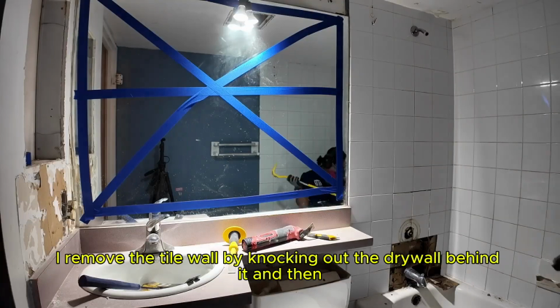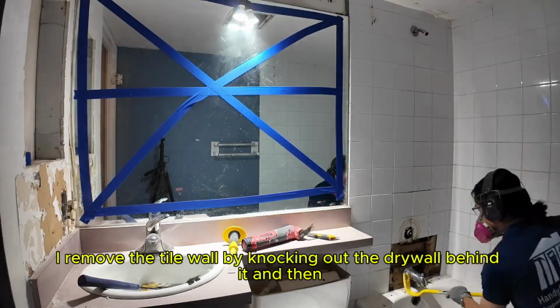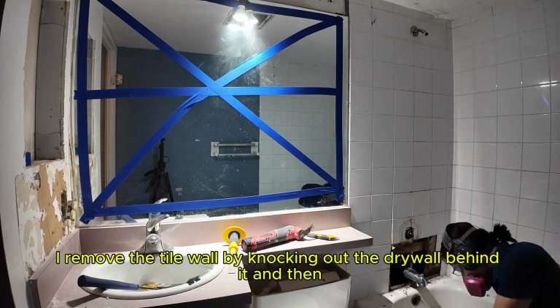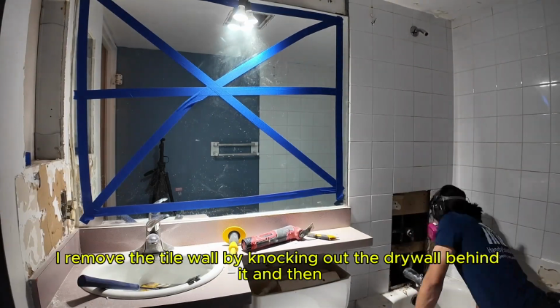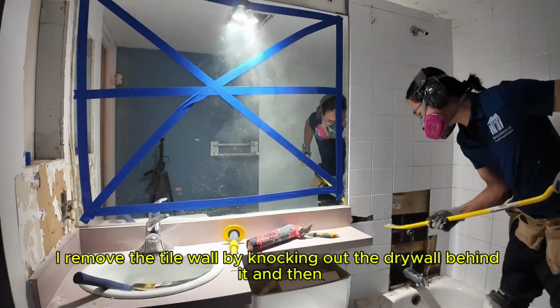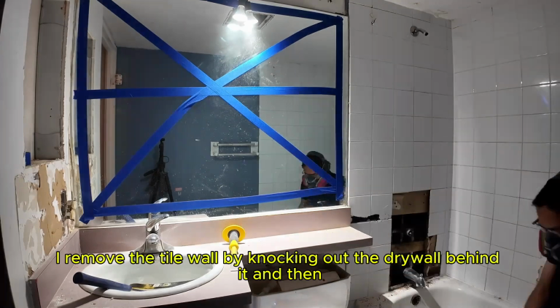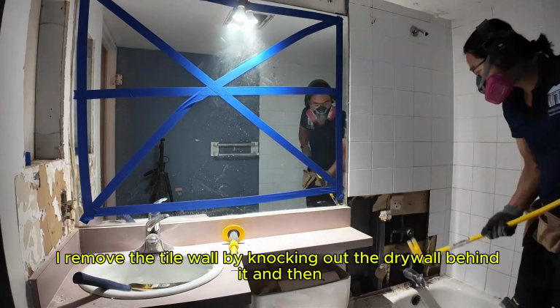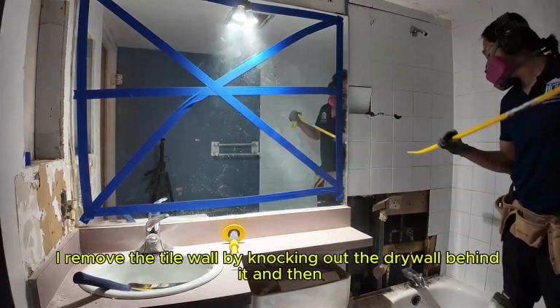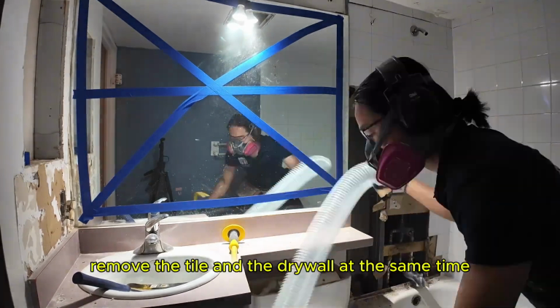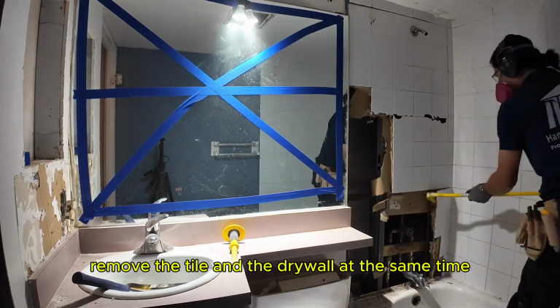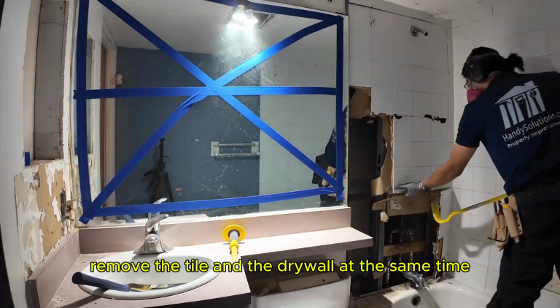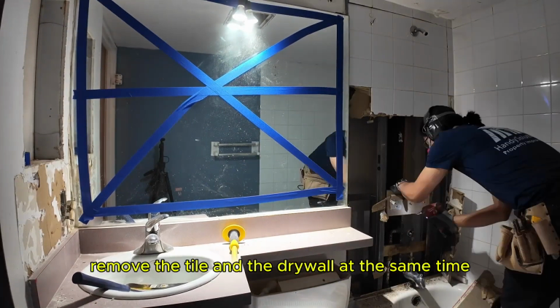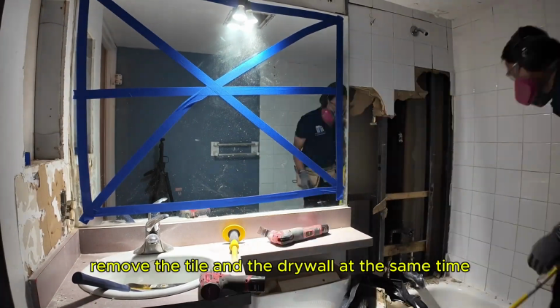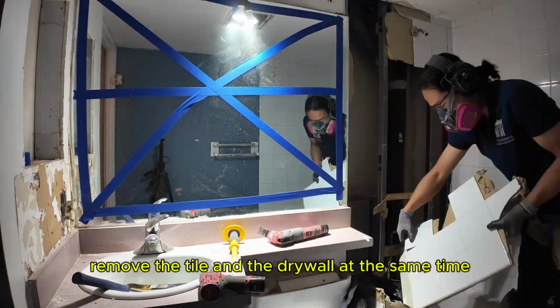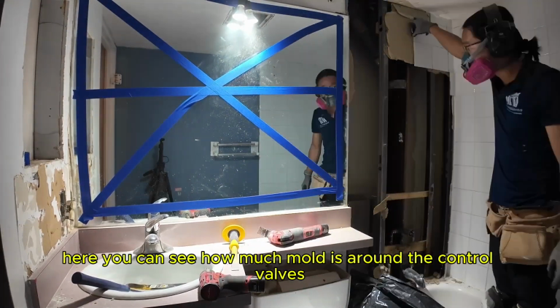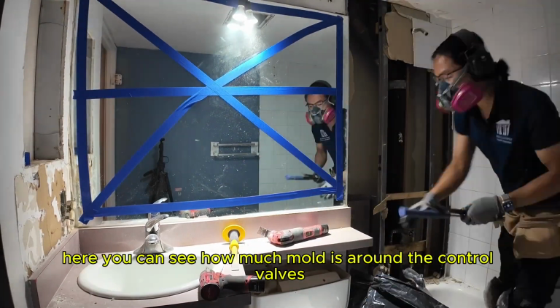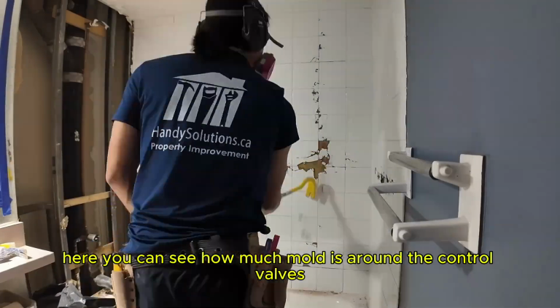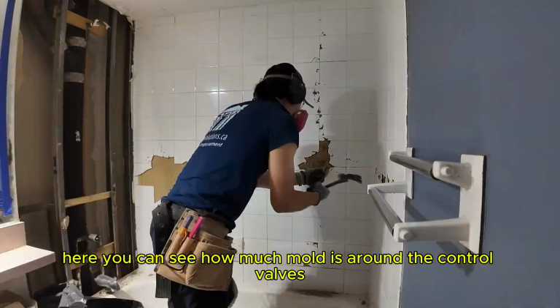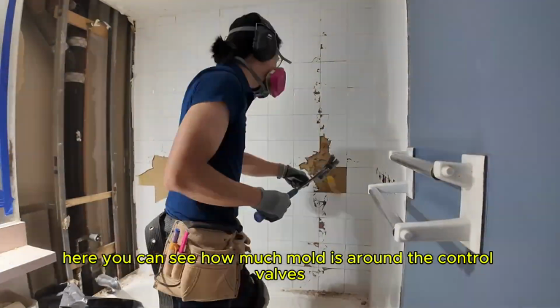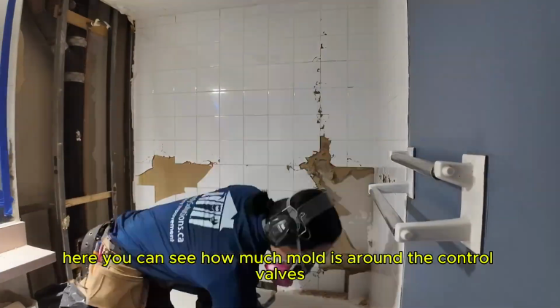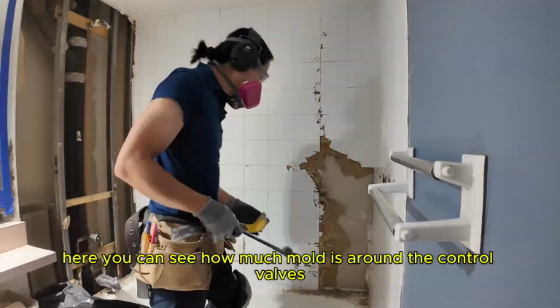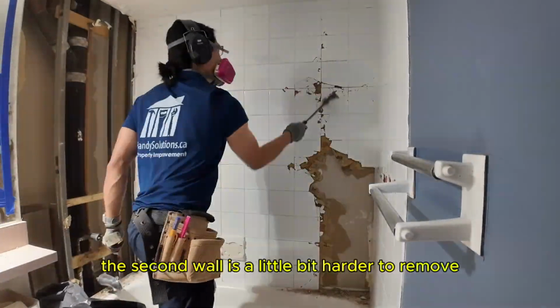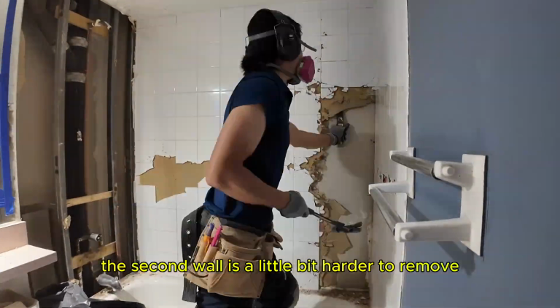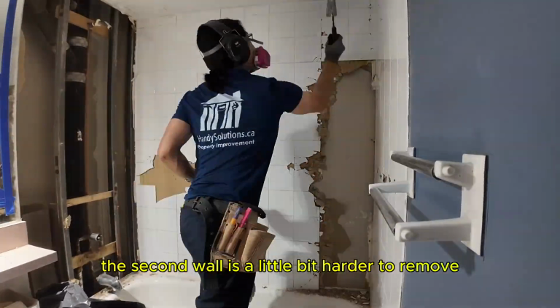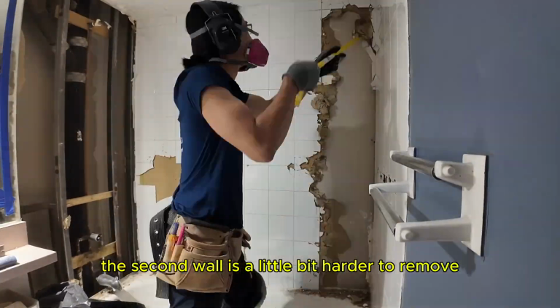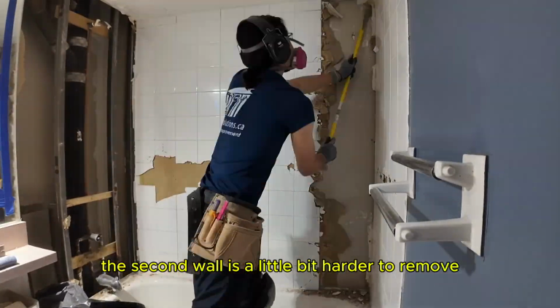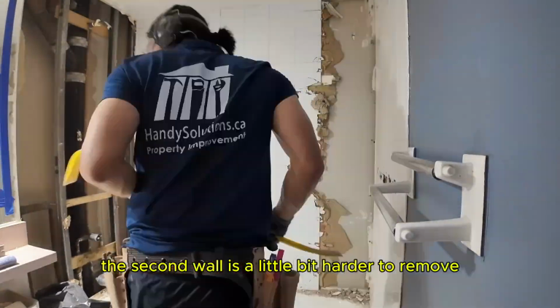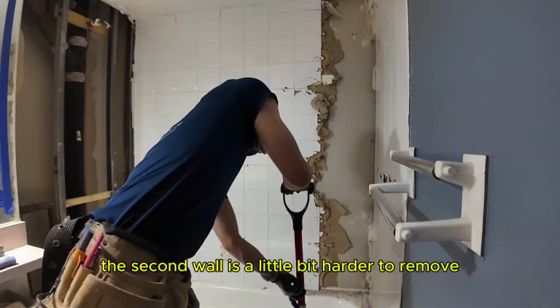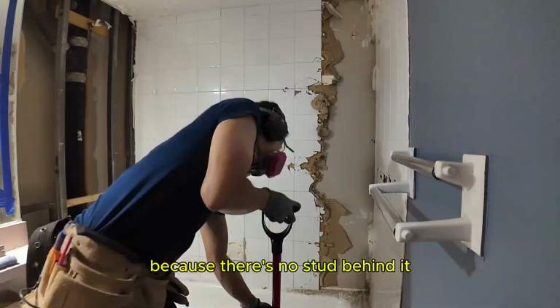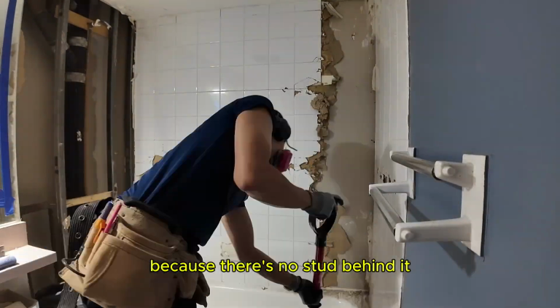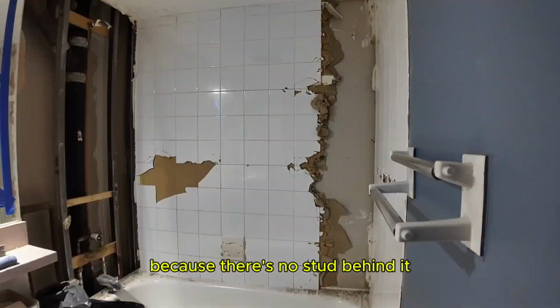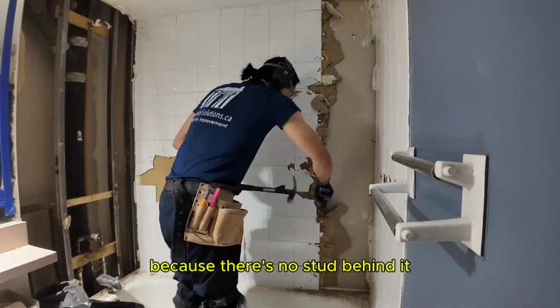I remove the tile wall by knocking out the drywall behind it and then removing the tile and the drywall at the same time. Here you can see how much mold there is around the control valves.